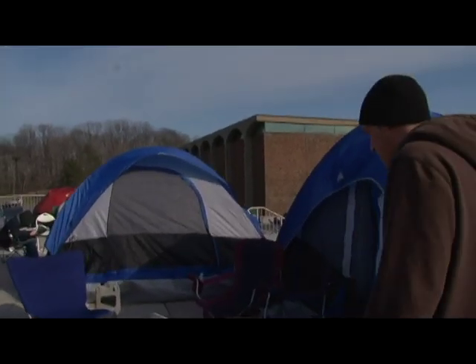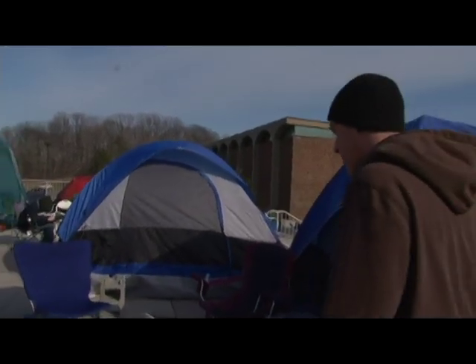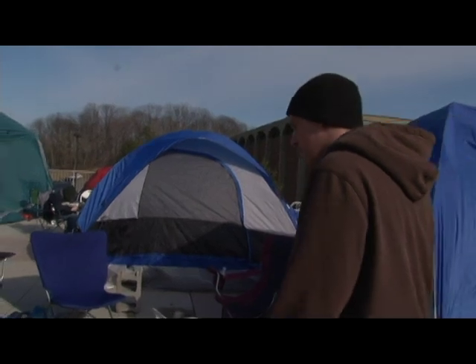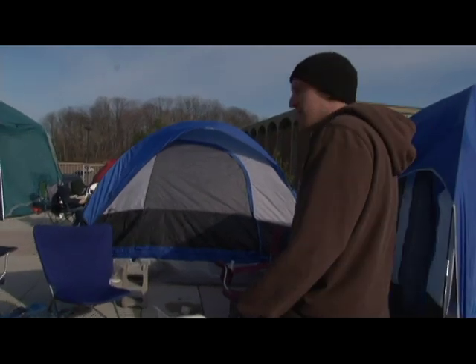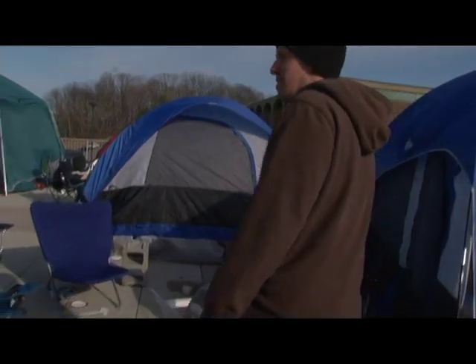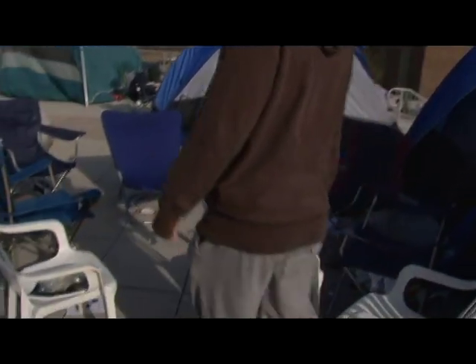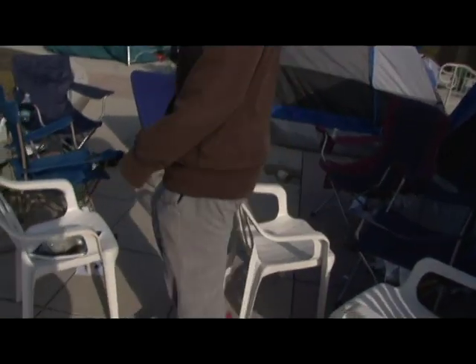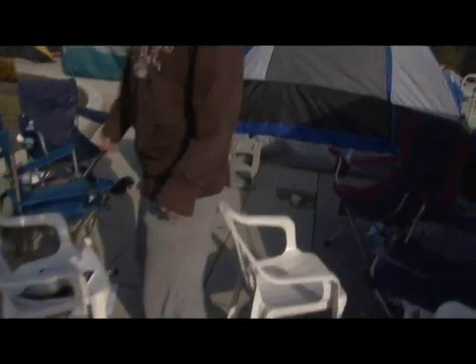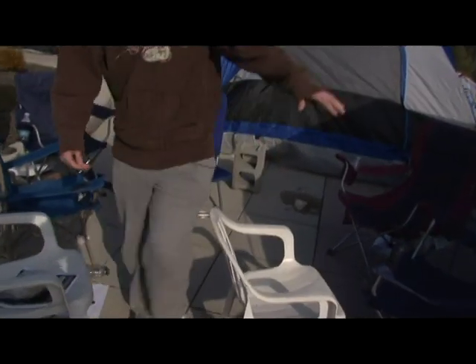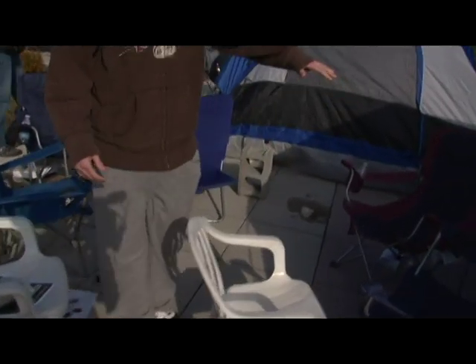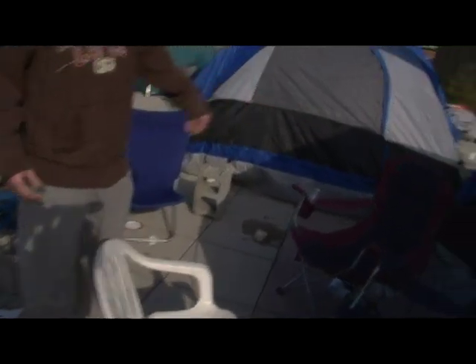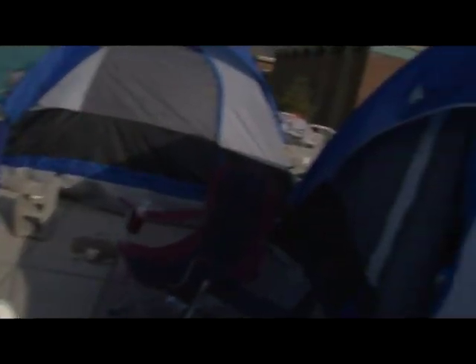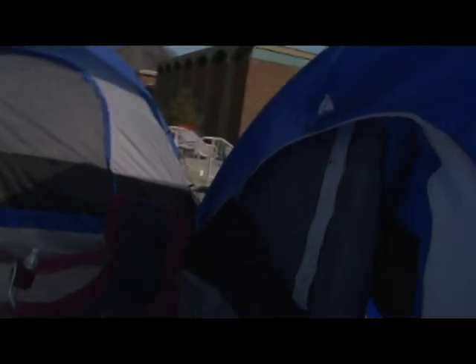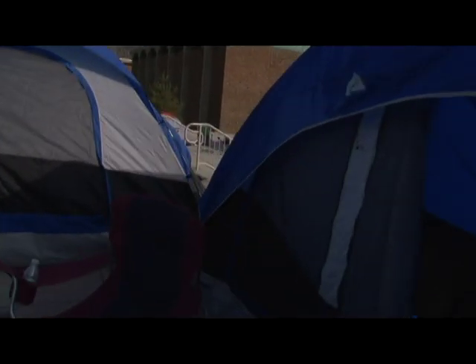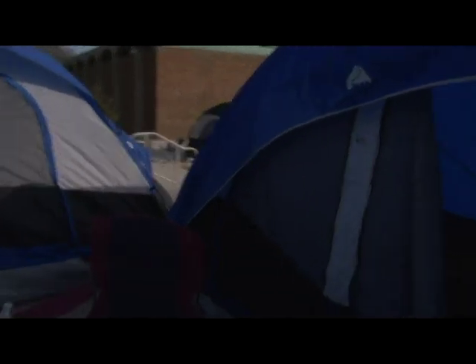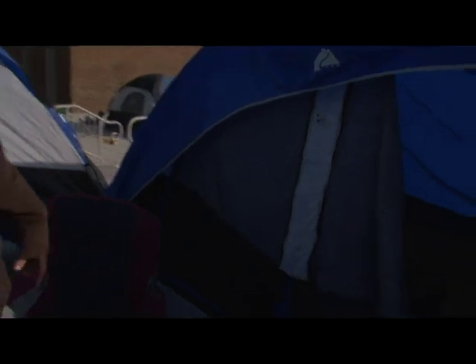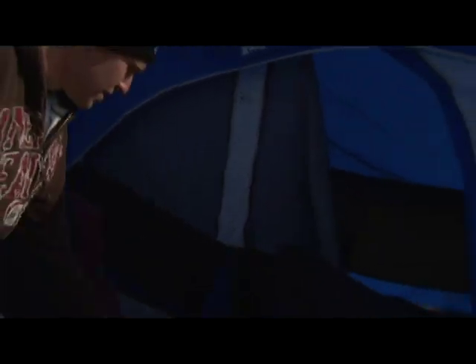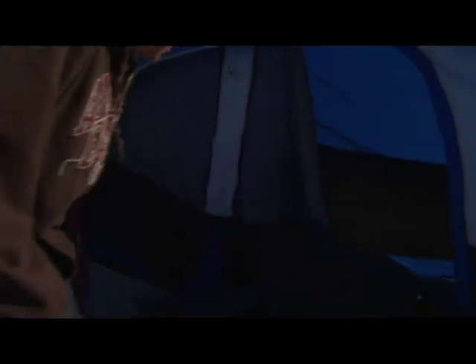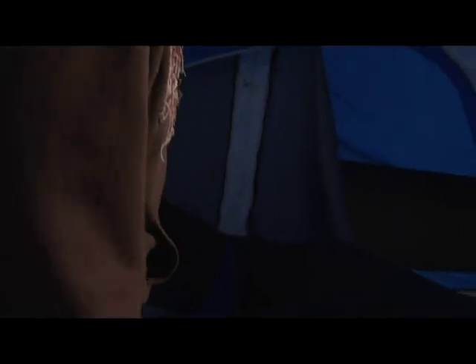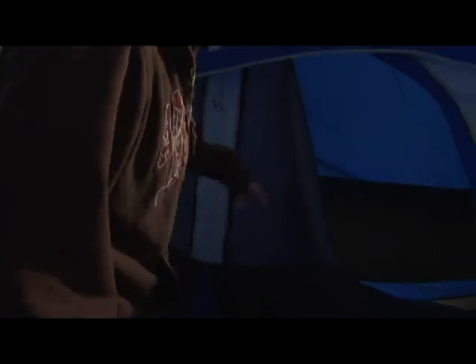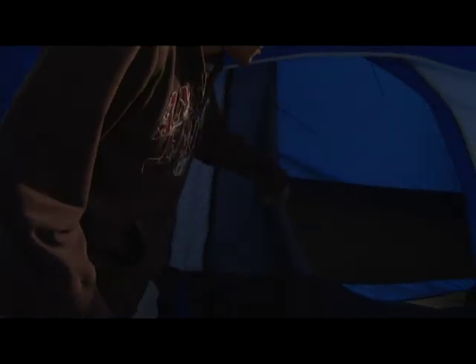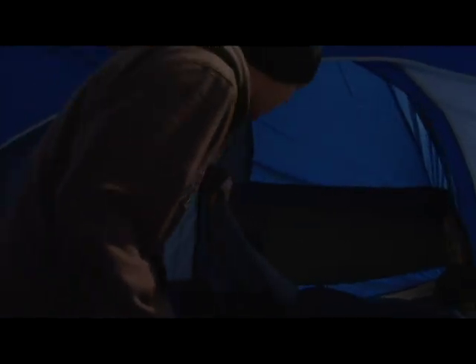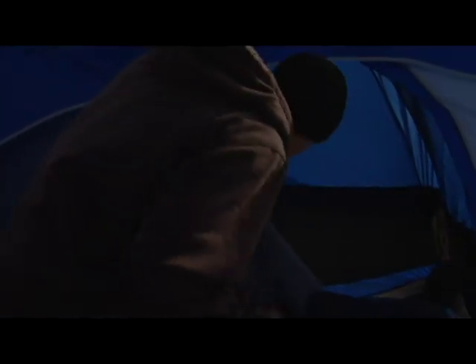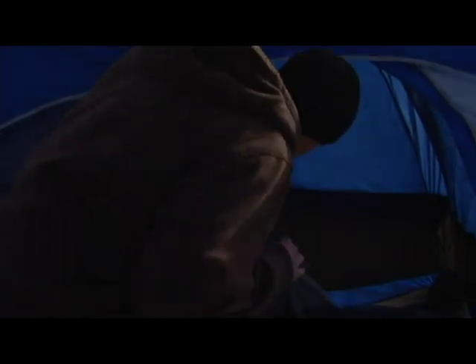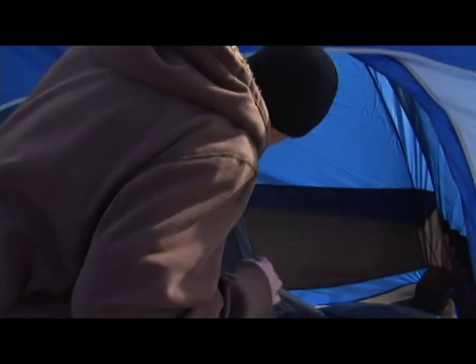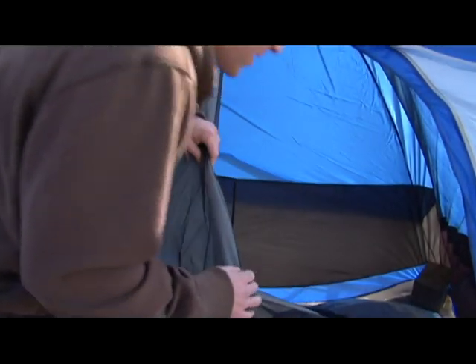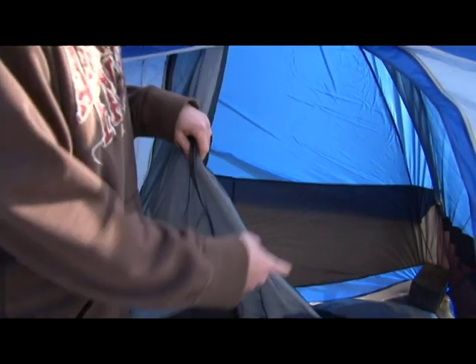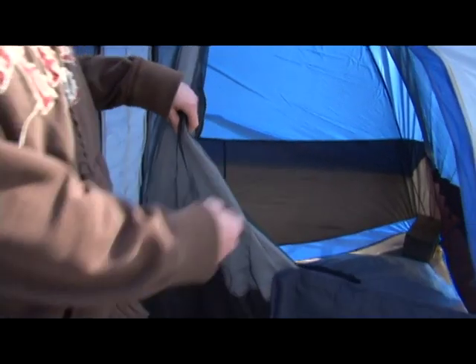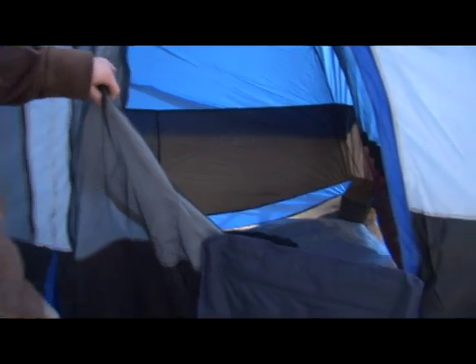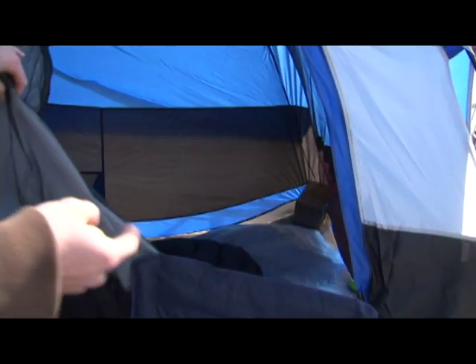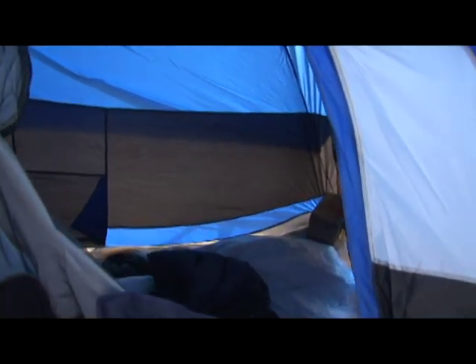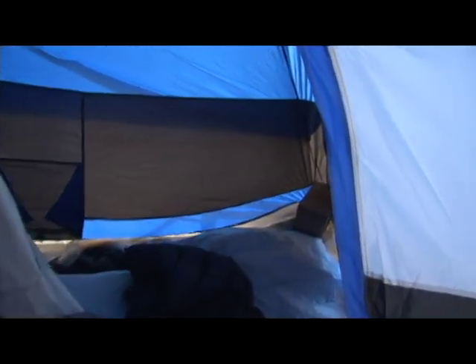We got a bunch of chairs, we got two tents — they both sleep six but they fit about twelve comfortably. Right now this one's just for storage. We got them weighed down with cinder blocks. We got baseball gloves, footballs.